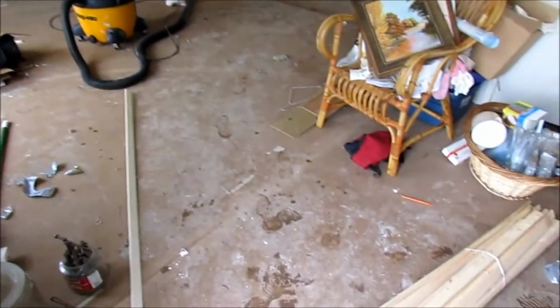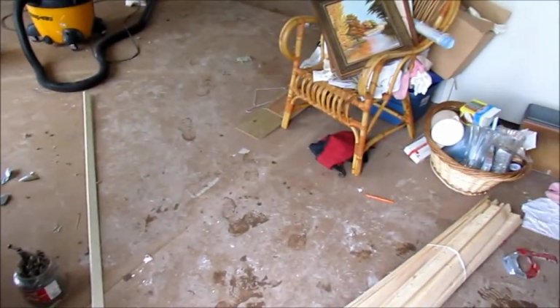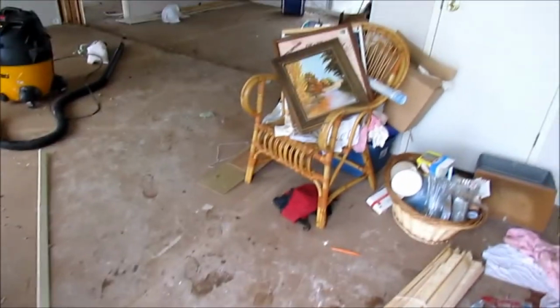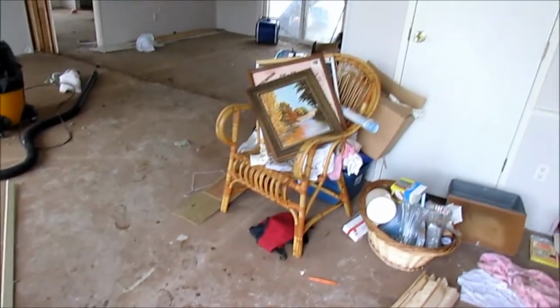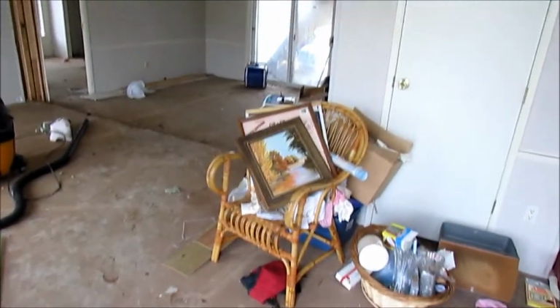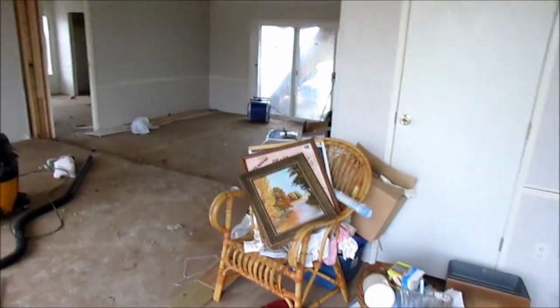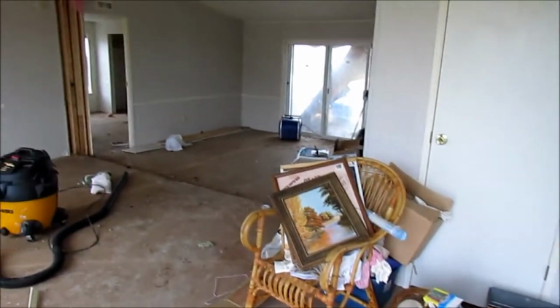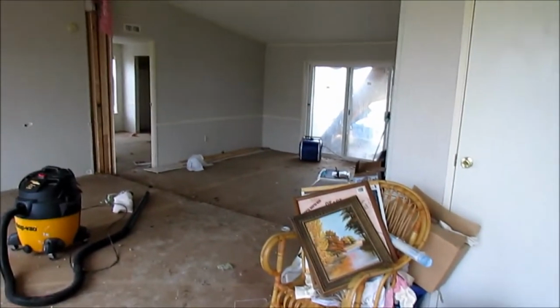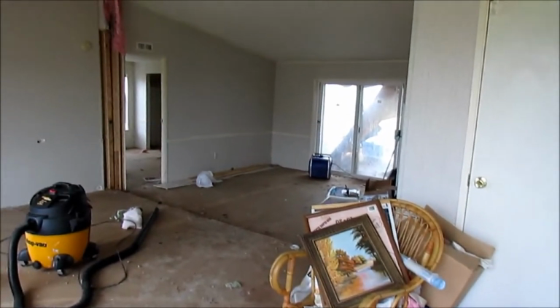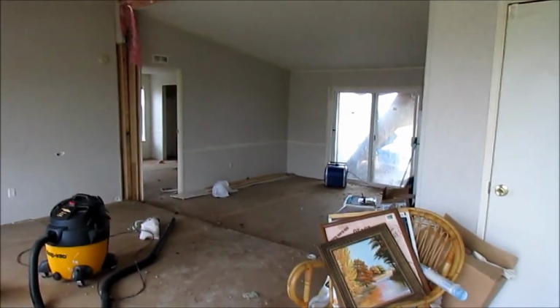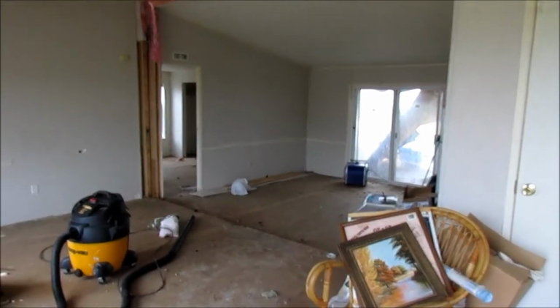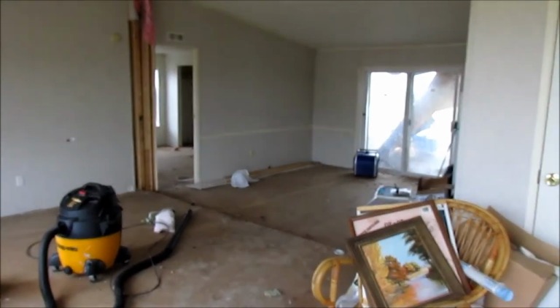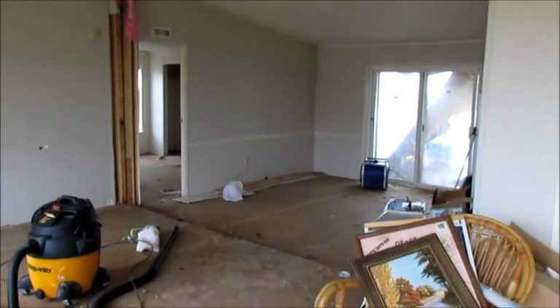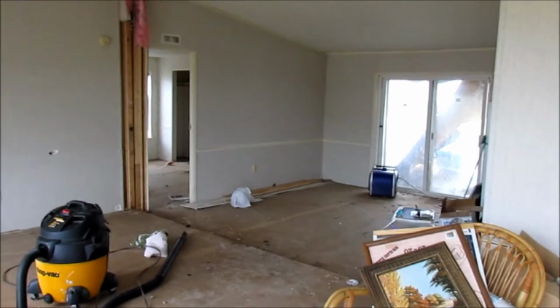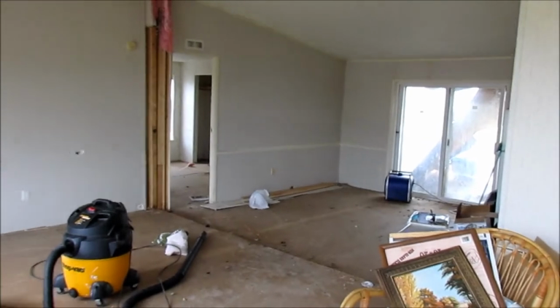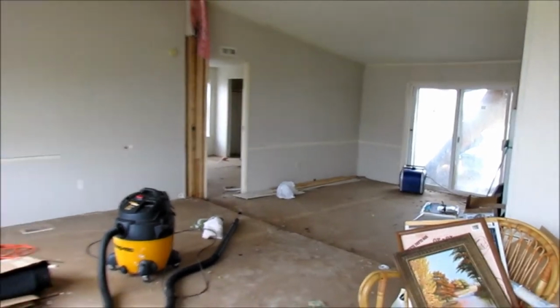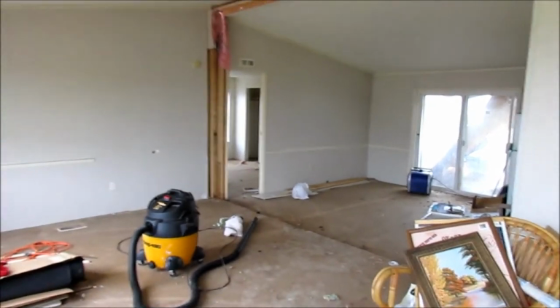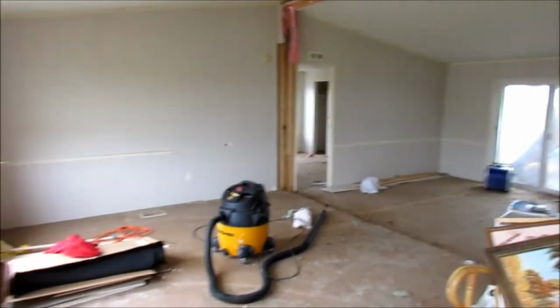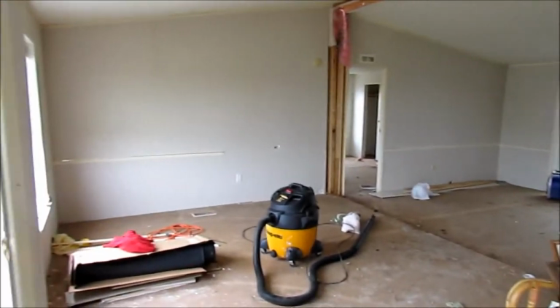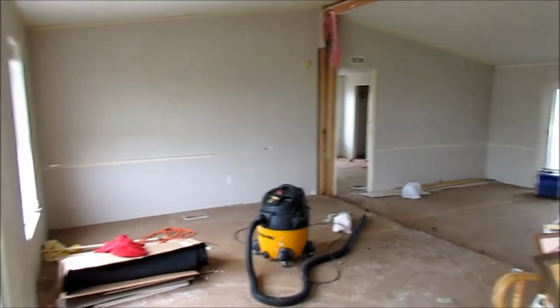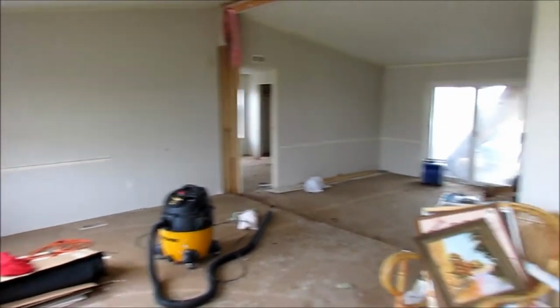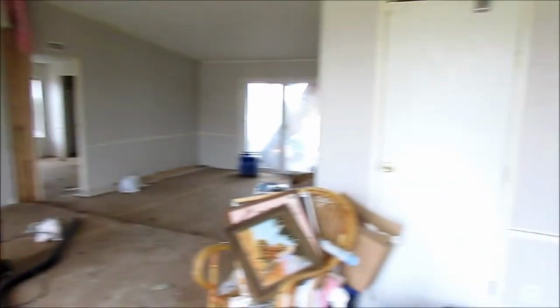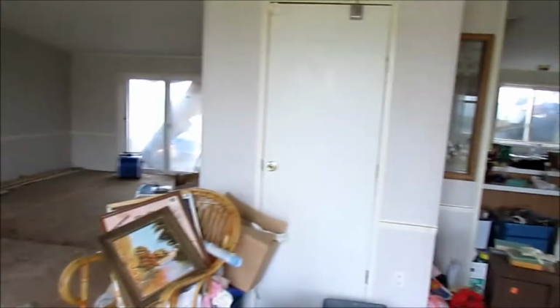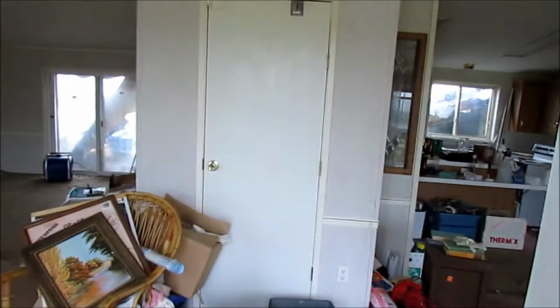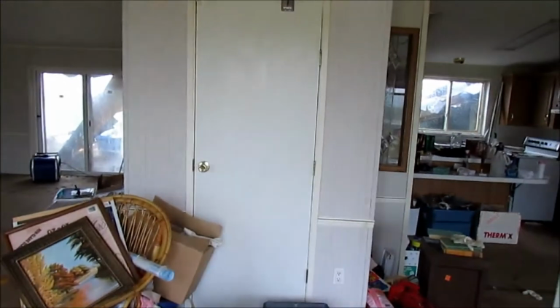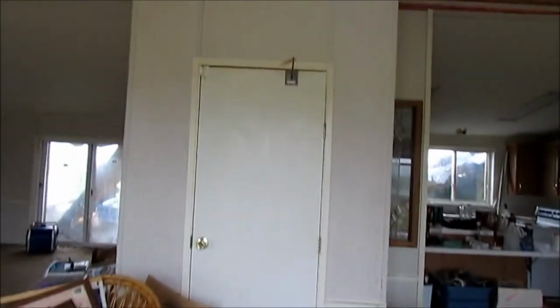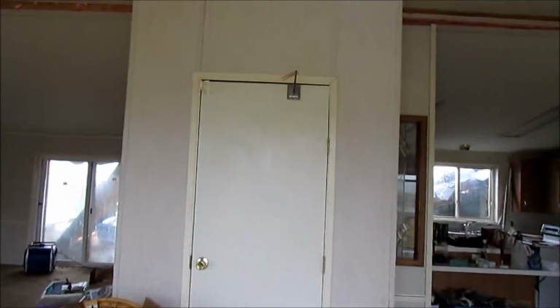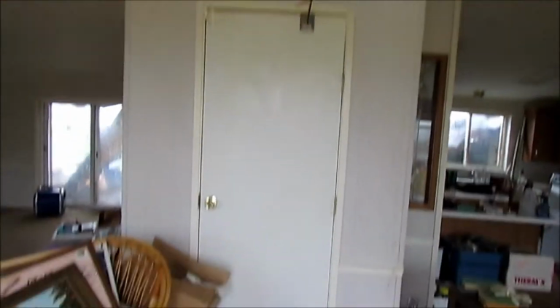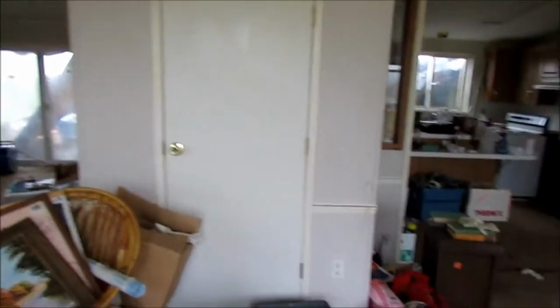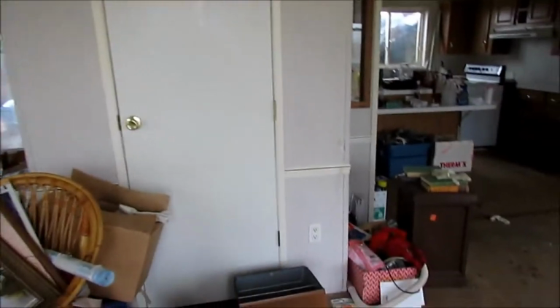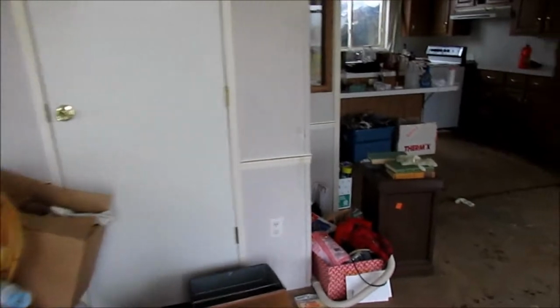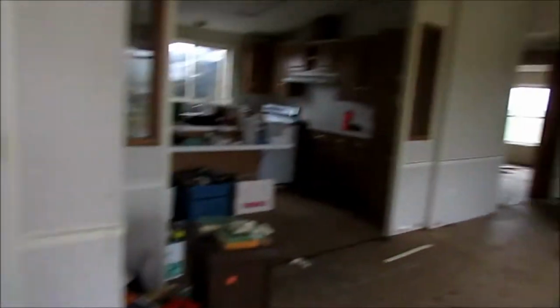I've been working on cleaning — I'm taking mouse and cat doo-doo off of the walls, and pee and stuff, so it'll make it easier to paint.